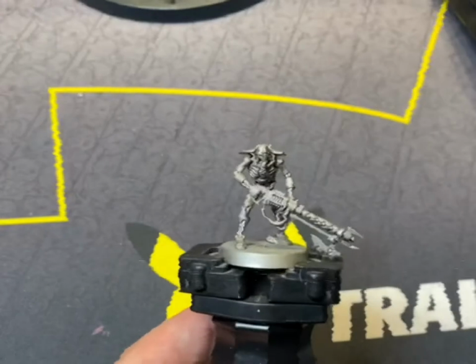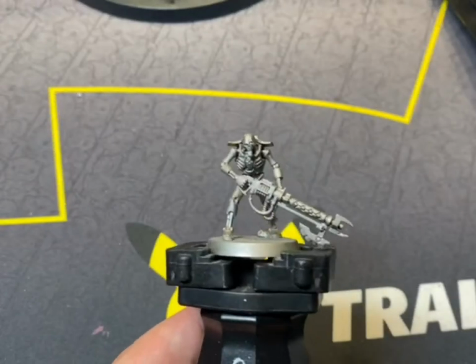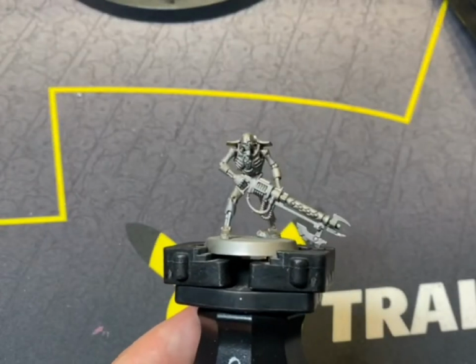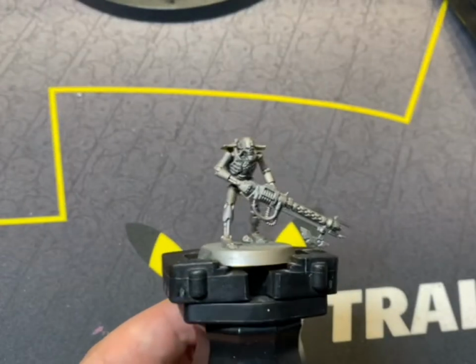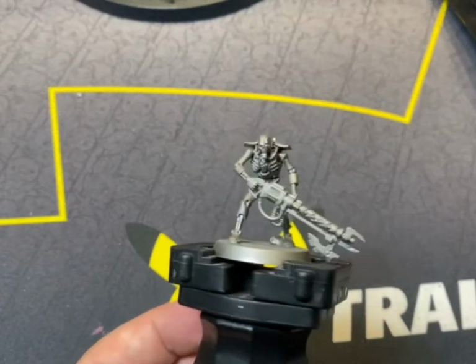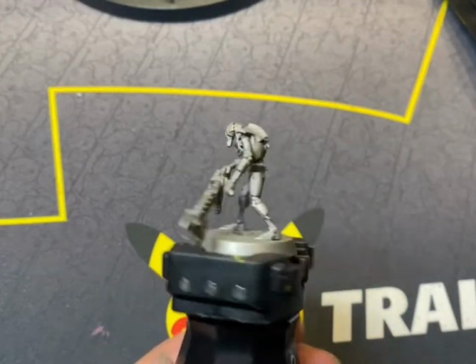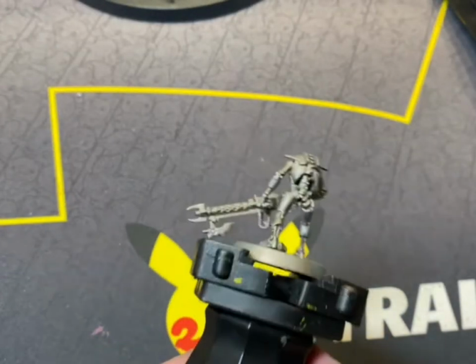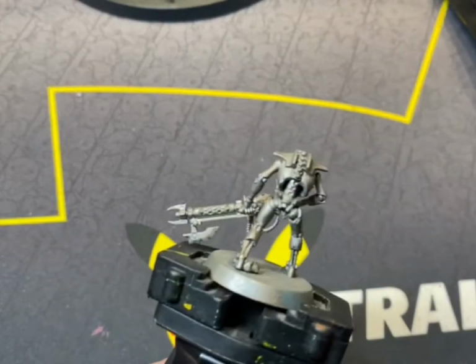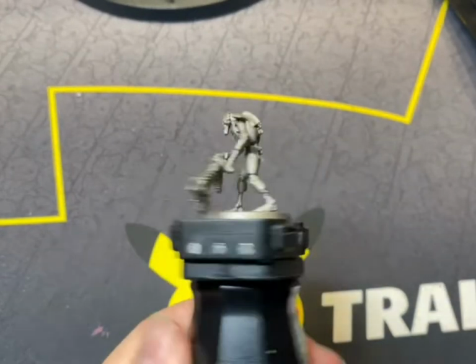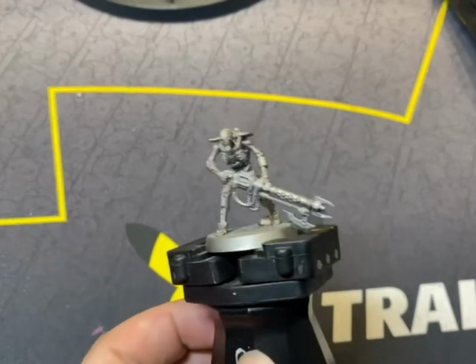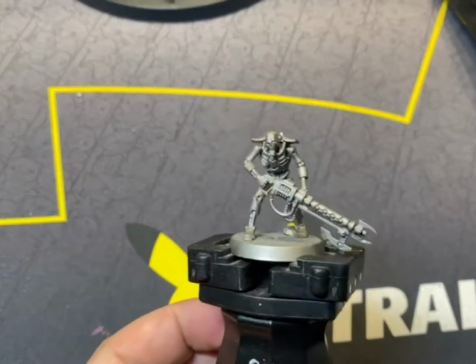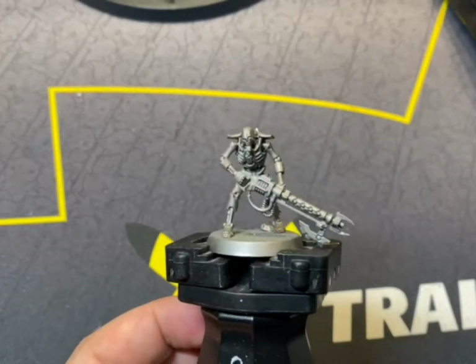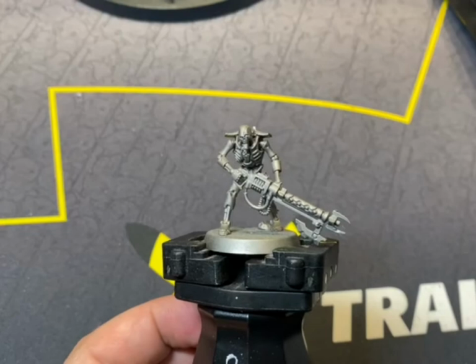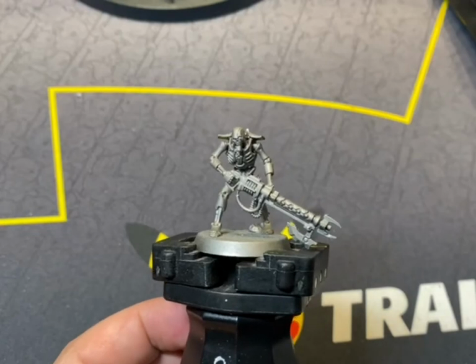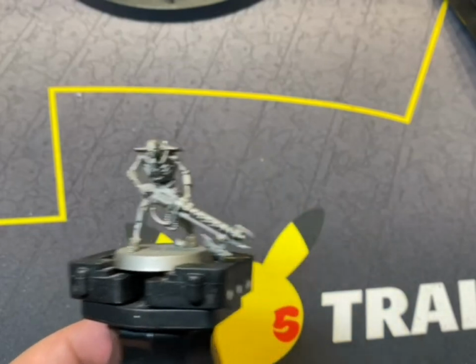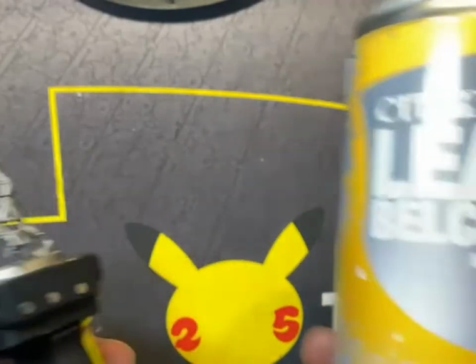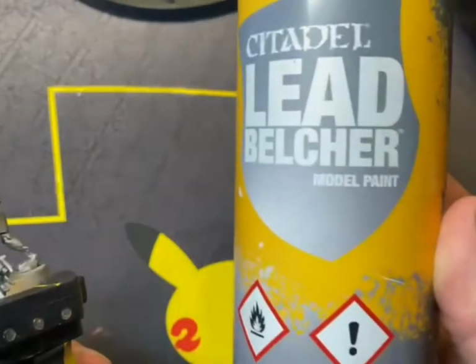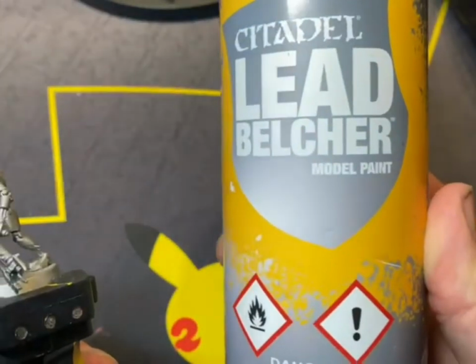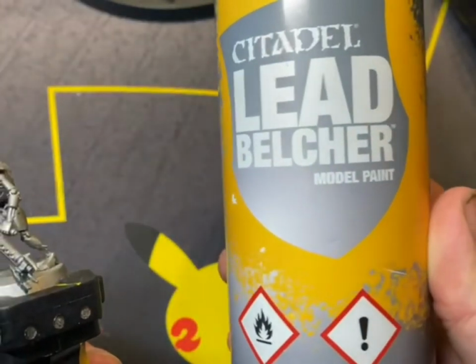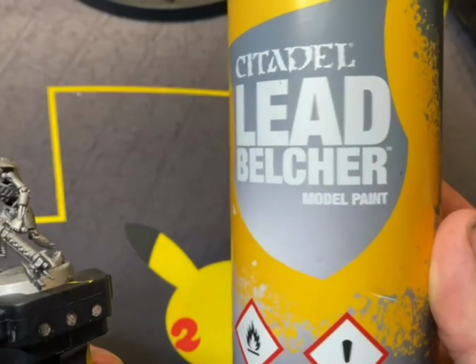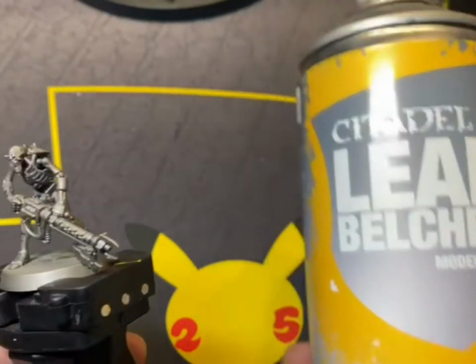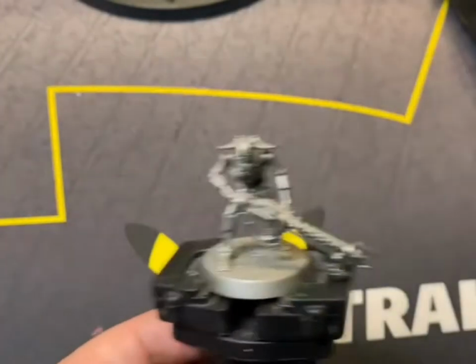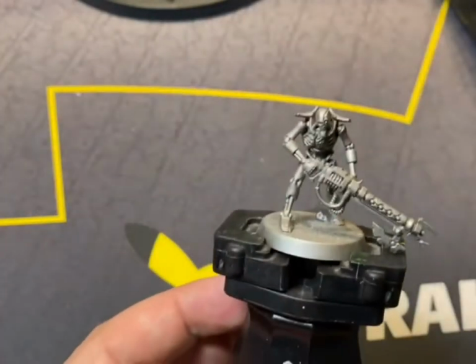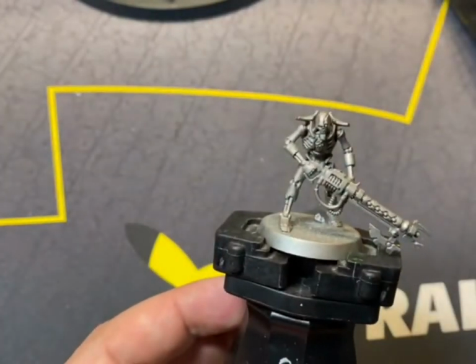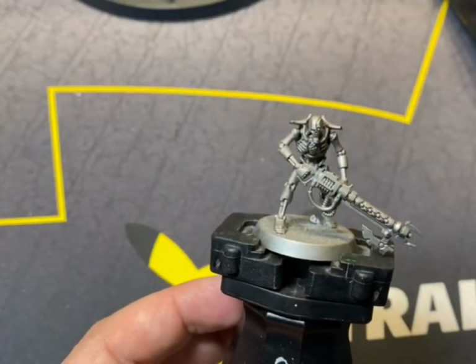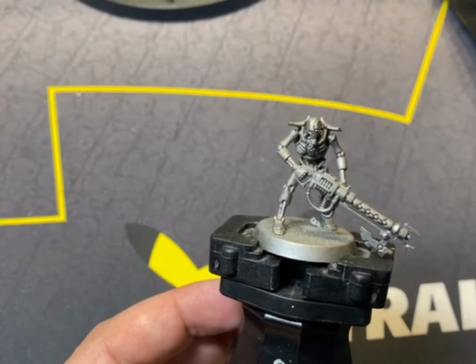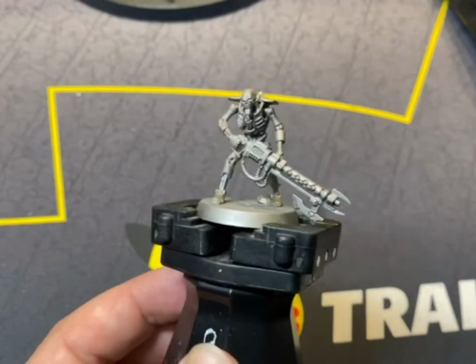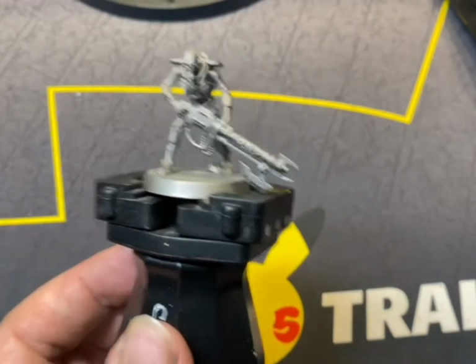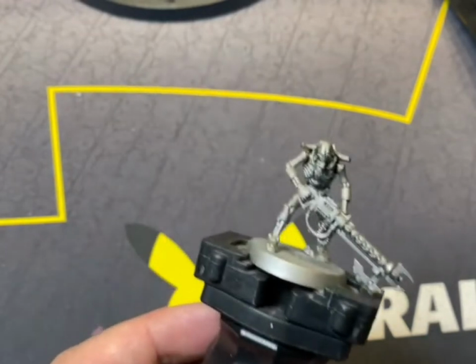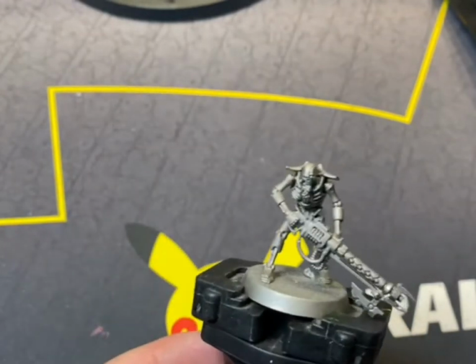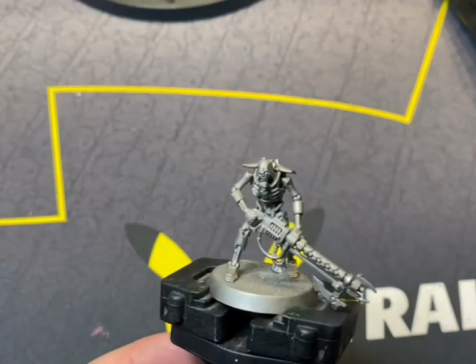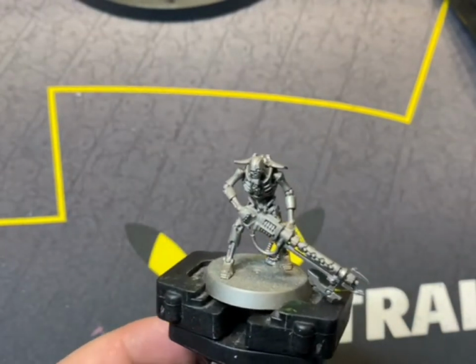Hello, you're through to Warpstone TV and today we're going to be painting a Necron from the Nihilak dynasty. First off, we're going to spray it silver, which is with Leadbelcher spray from Citadel.